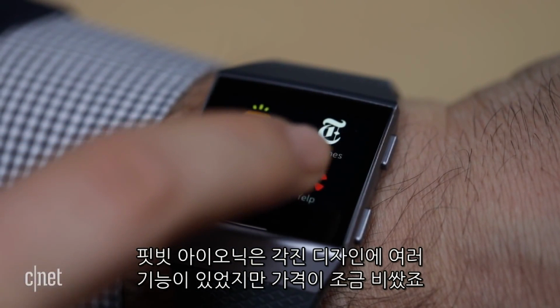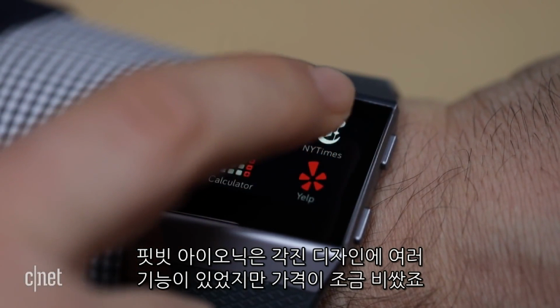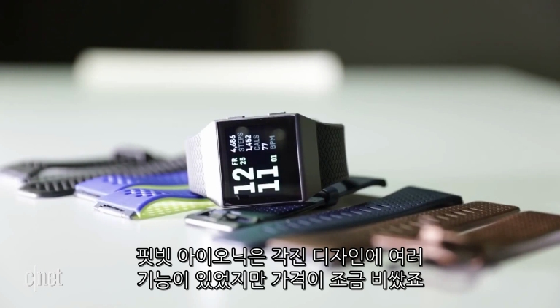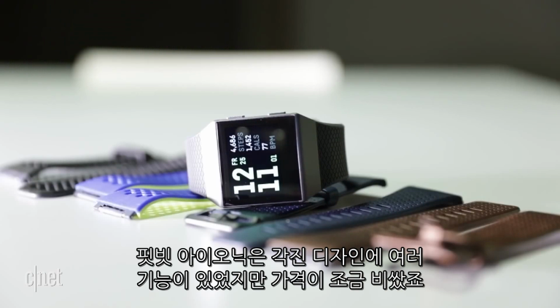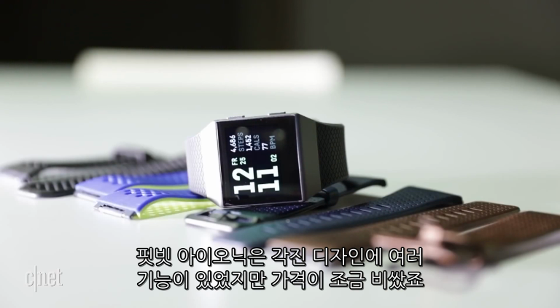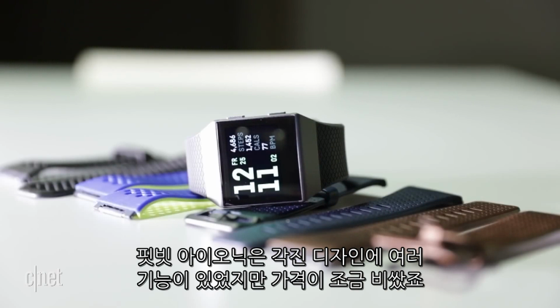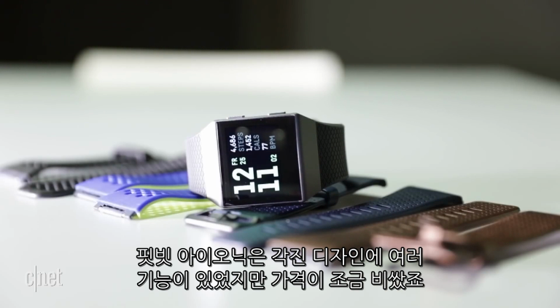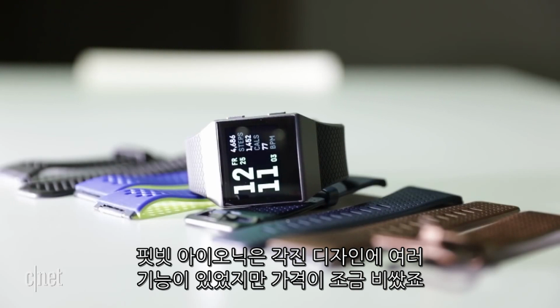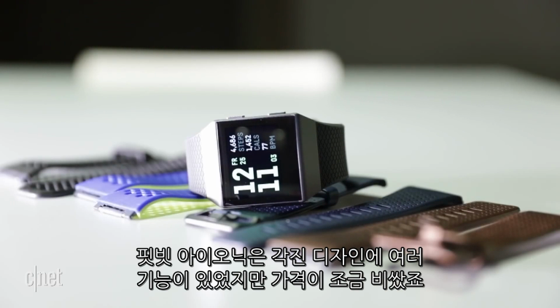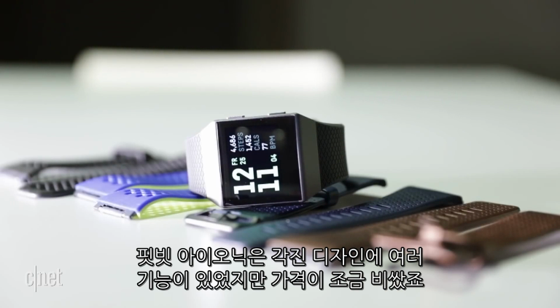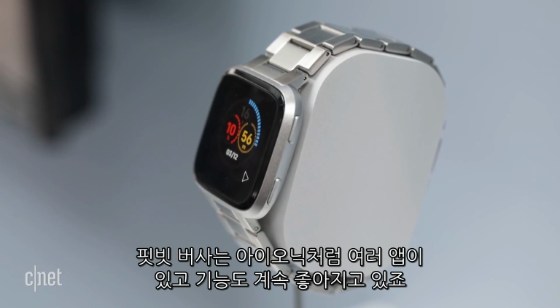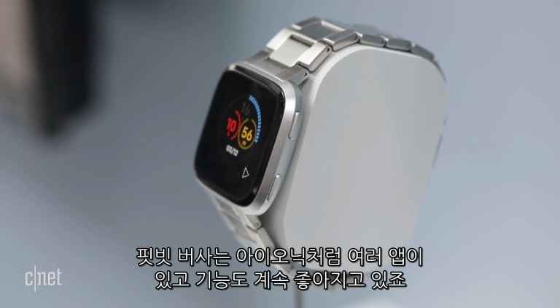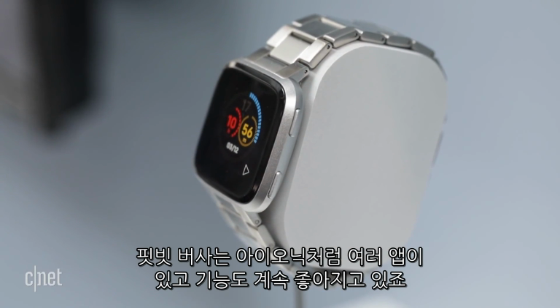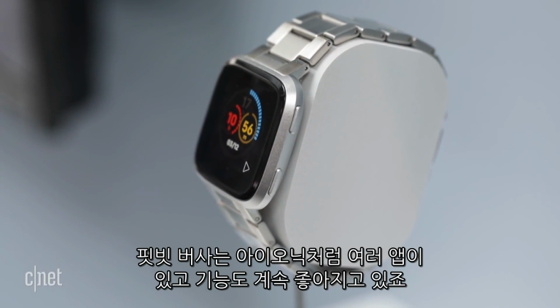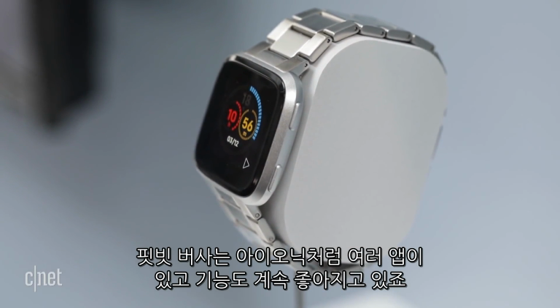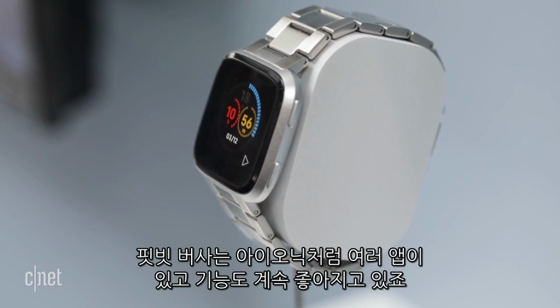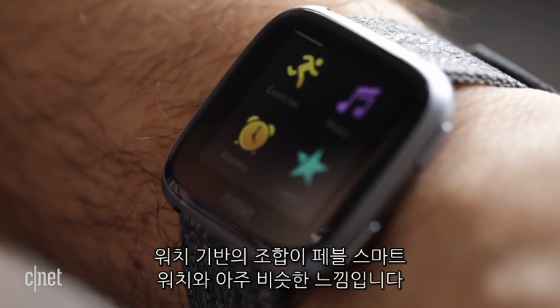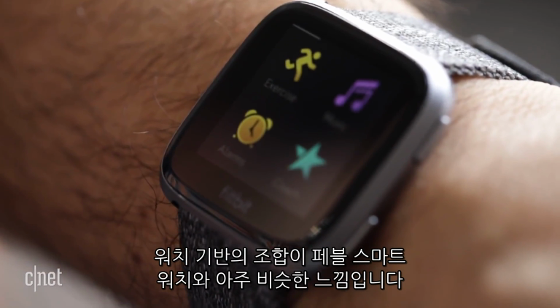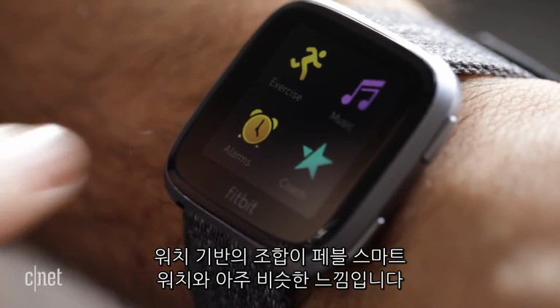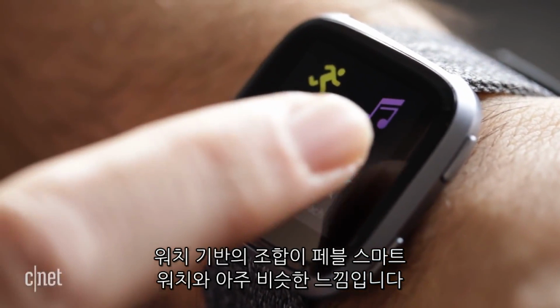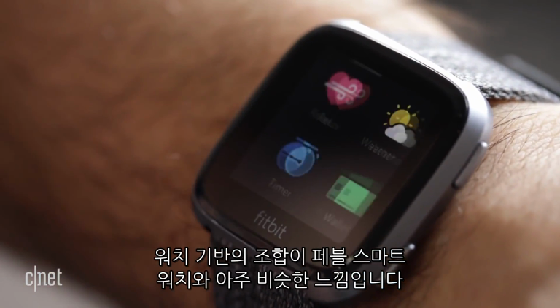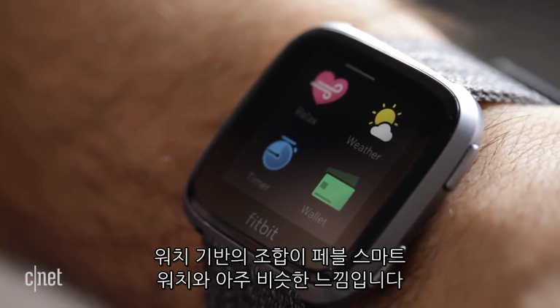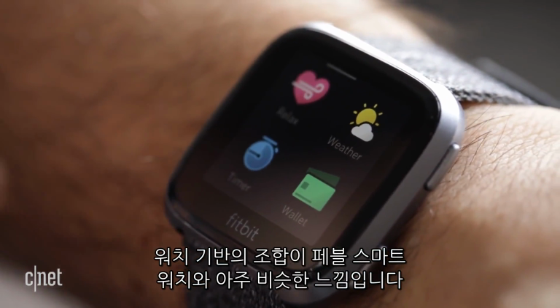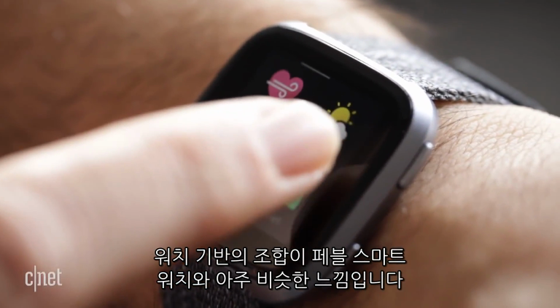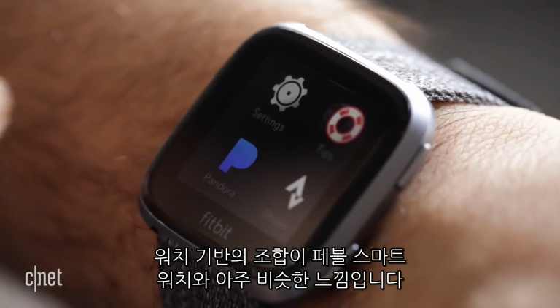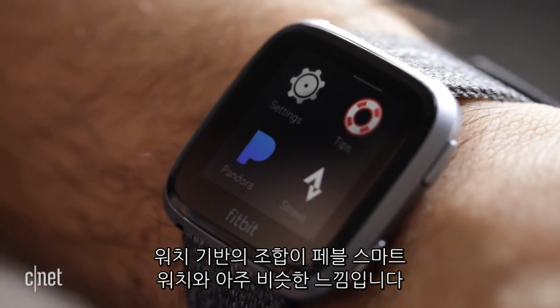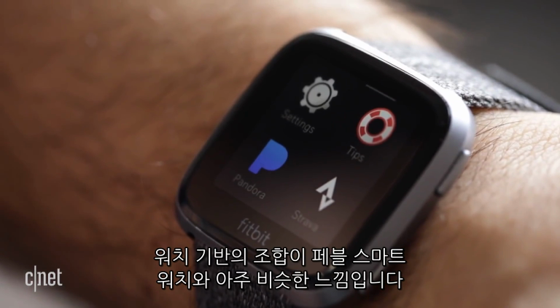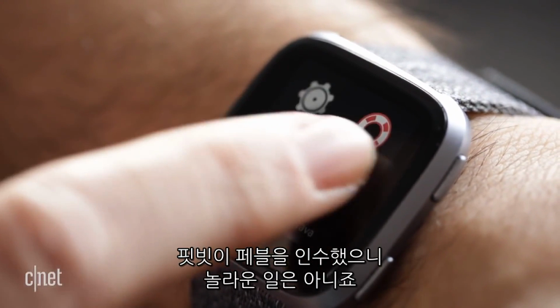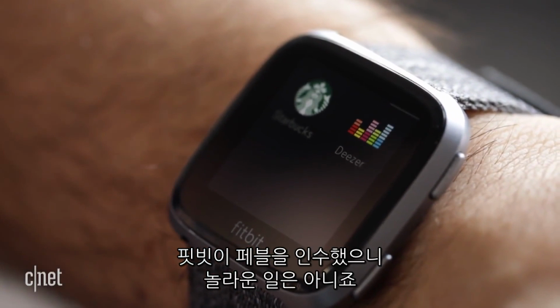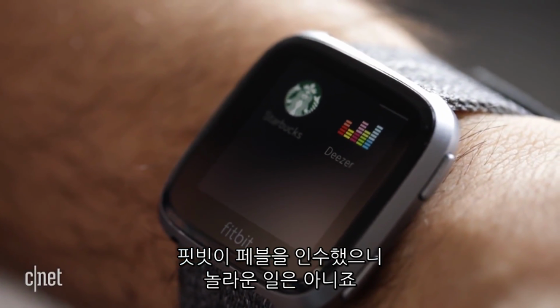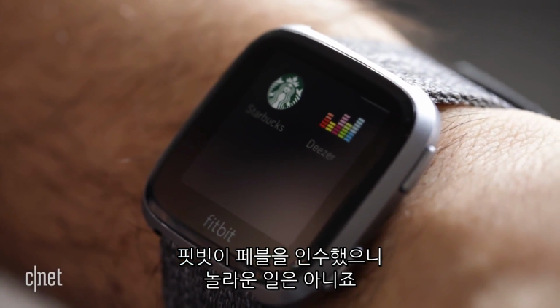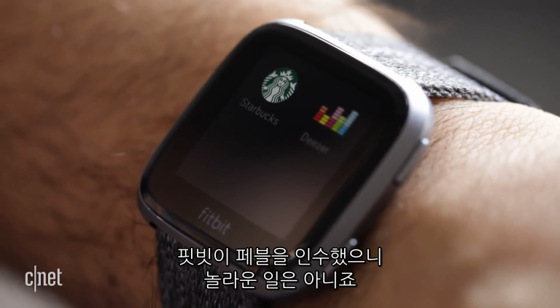The Ionic was expensive, angular, and full of features. The Versa runs the same apps as the Fitbit Ionic. Fitbit's growing app and watch face collection feels a lot like what the Pebble smartwatch used to have — not a surprise since Fitbit acquired Pebble.